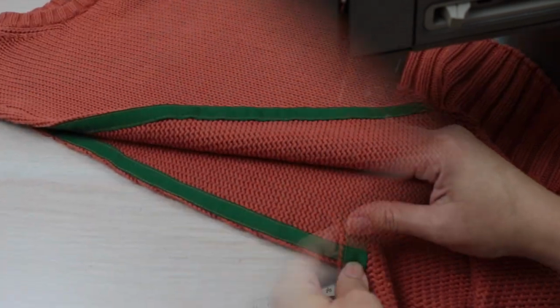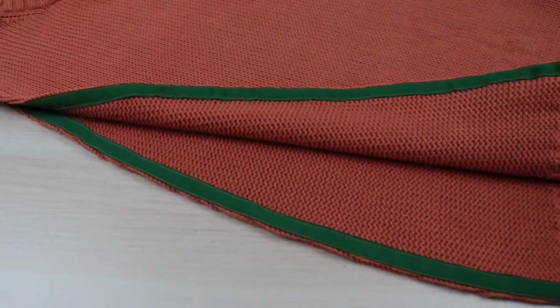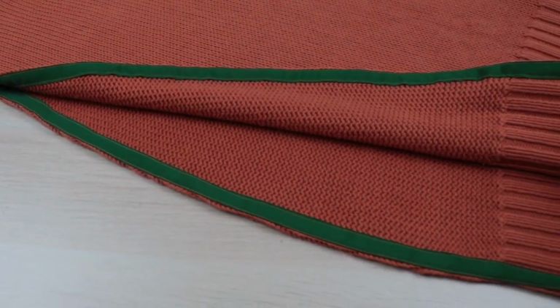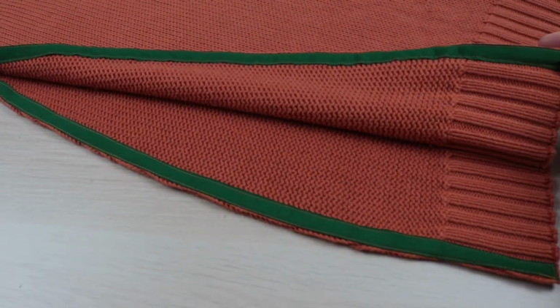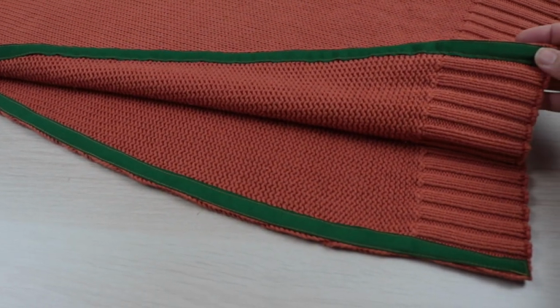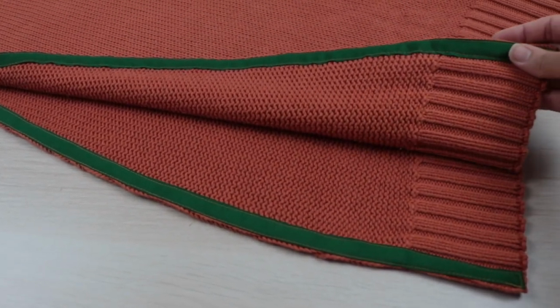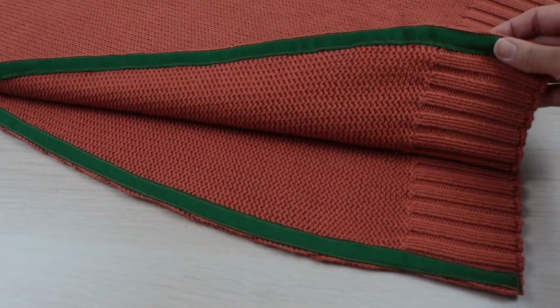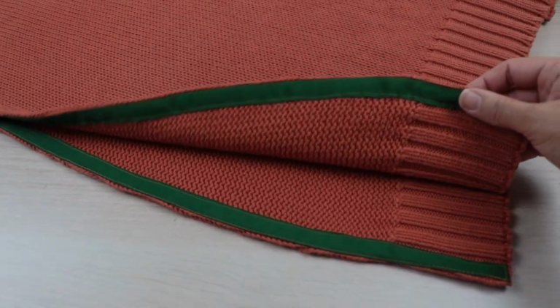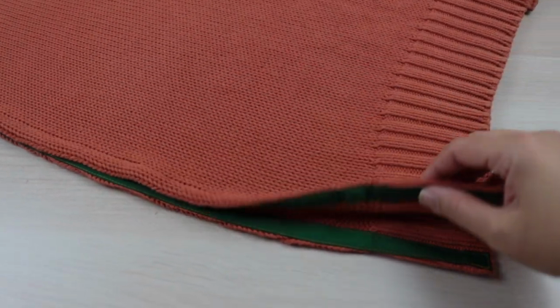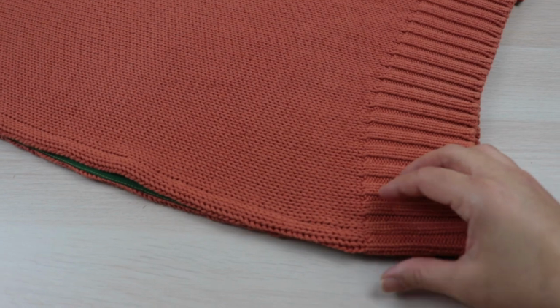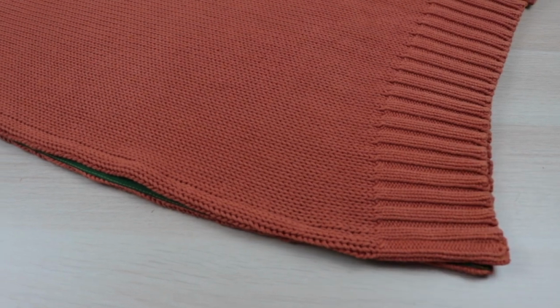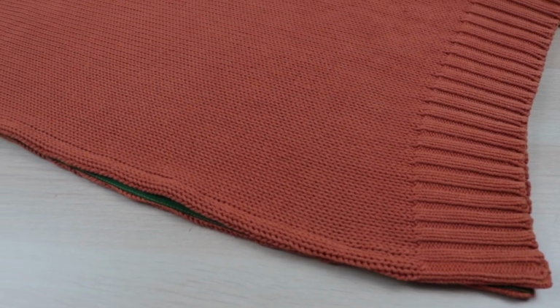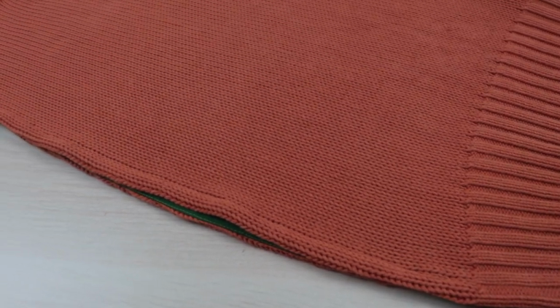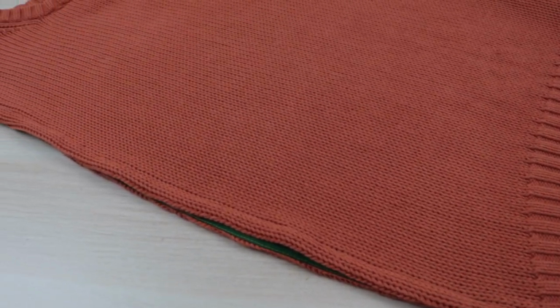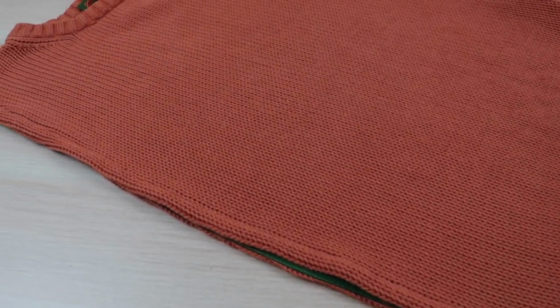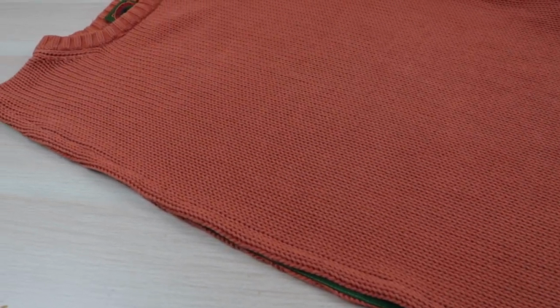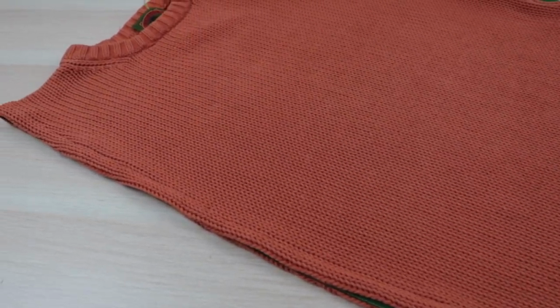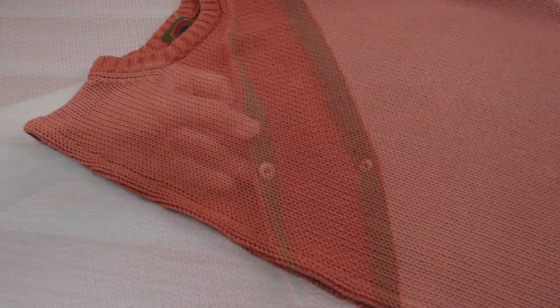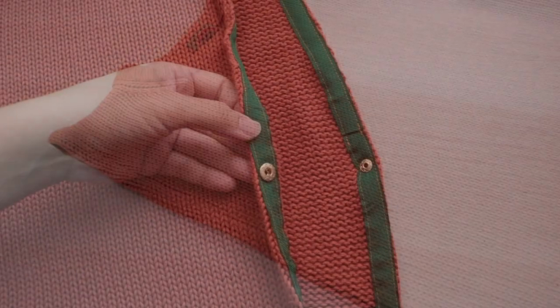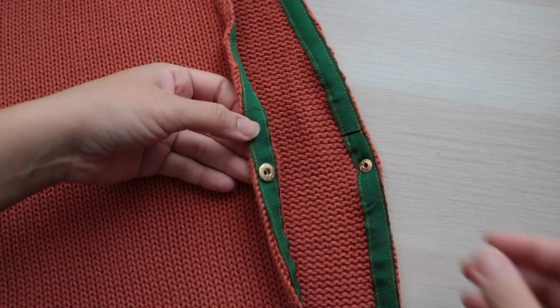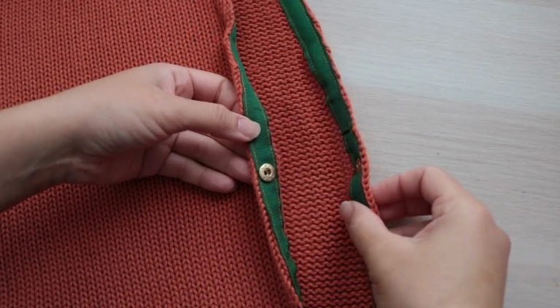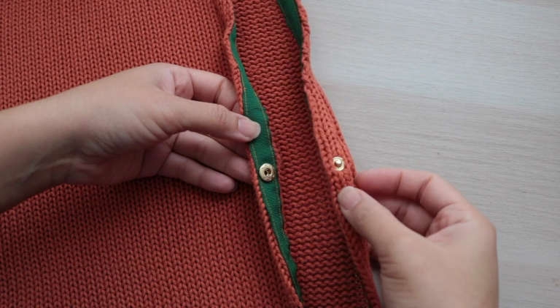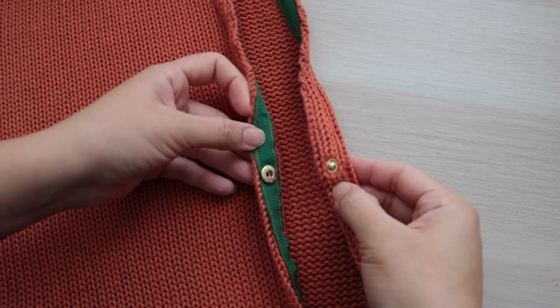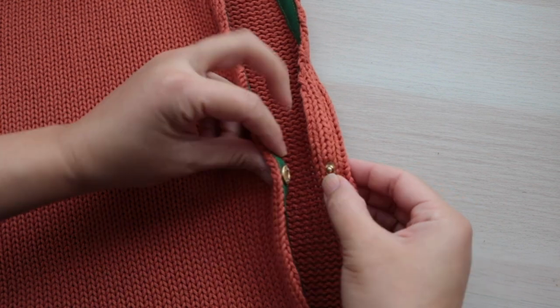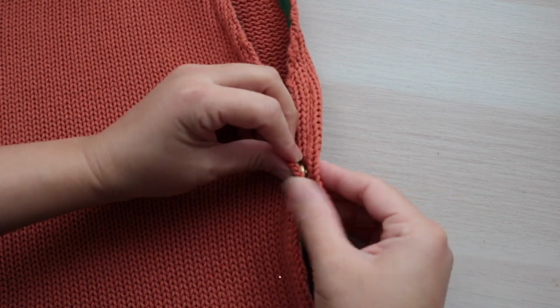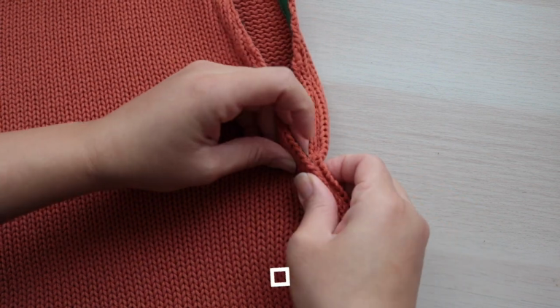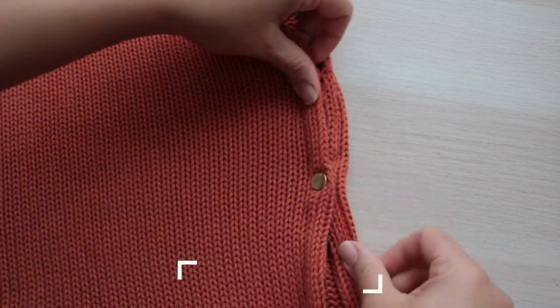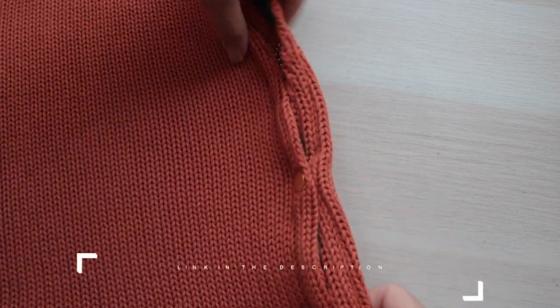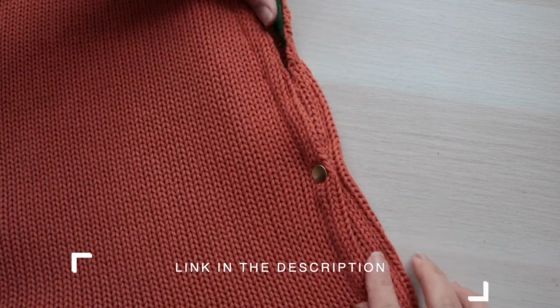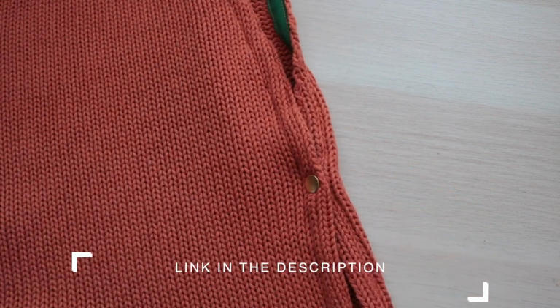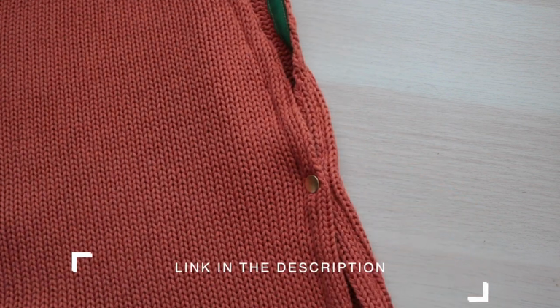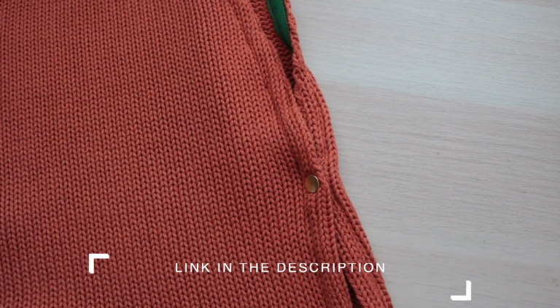And there you have it. I was going for a clean look so I didn't add ties to my vest — instead I went with heavy duty snaps. I won't go into how I installed them but the kit I used comes with instructions on how to do so.